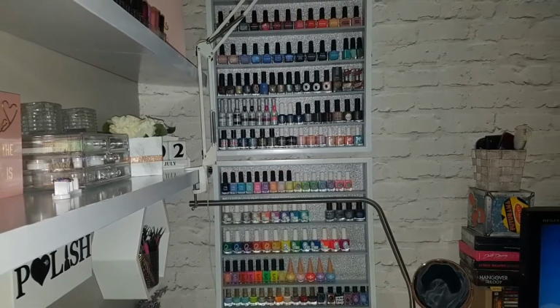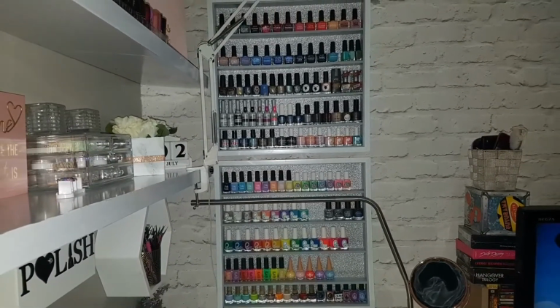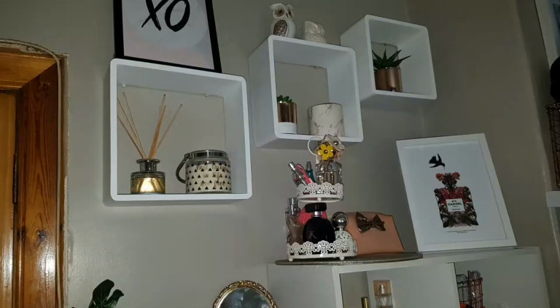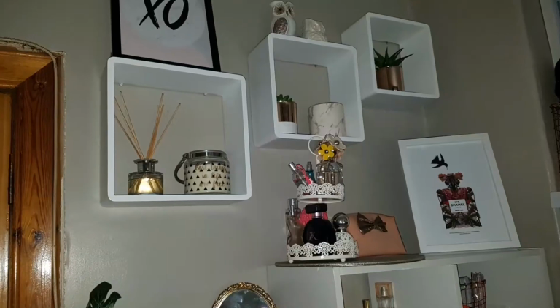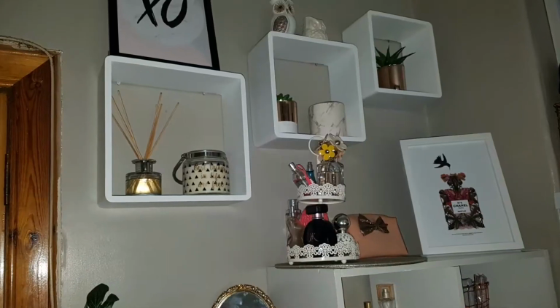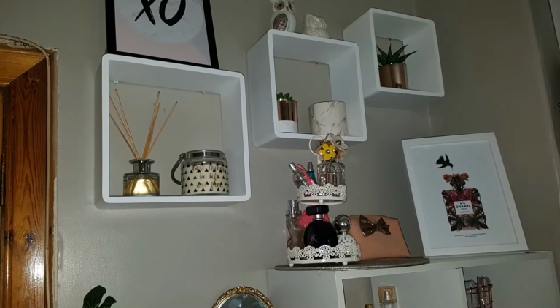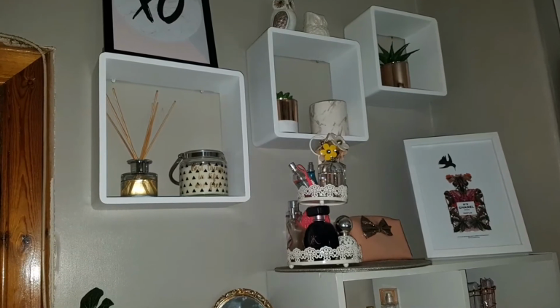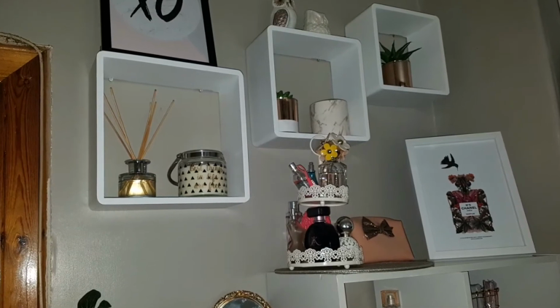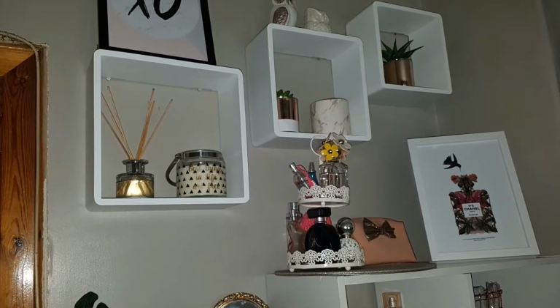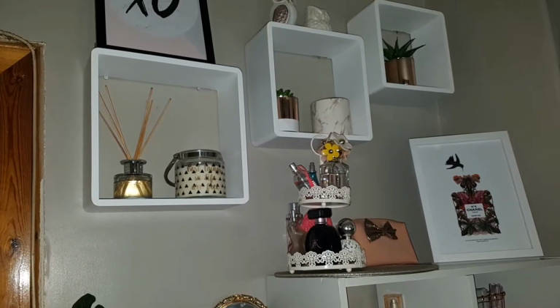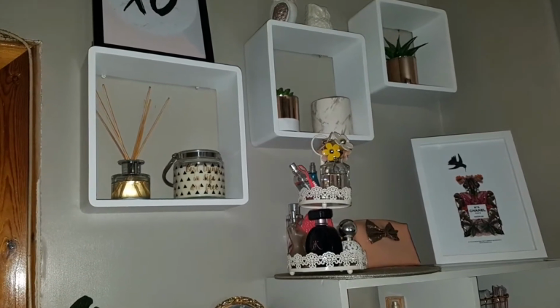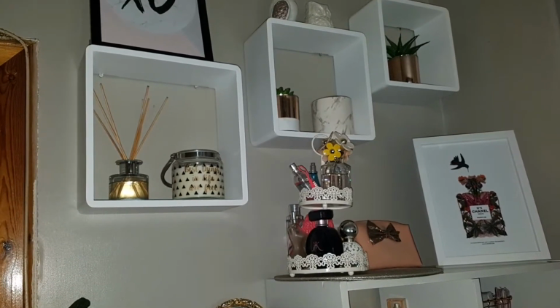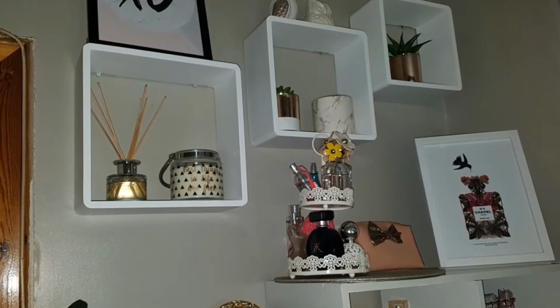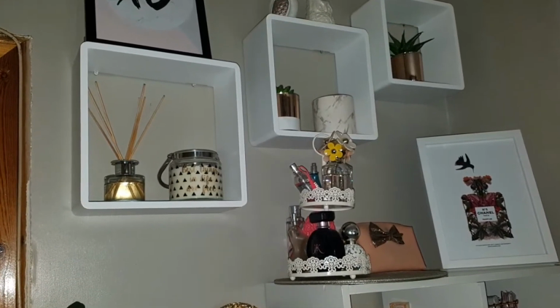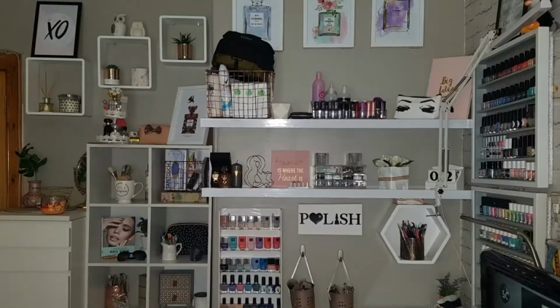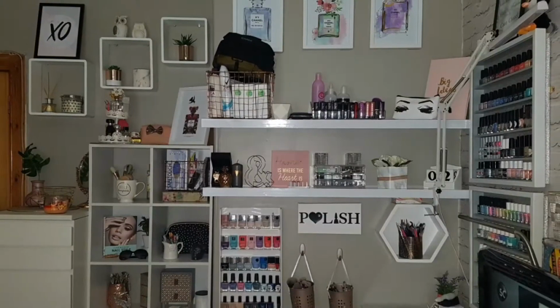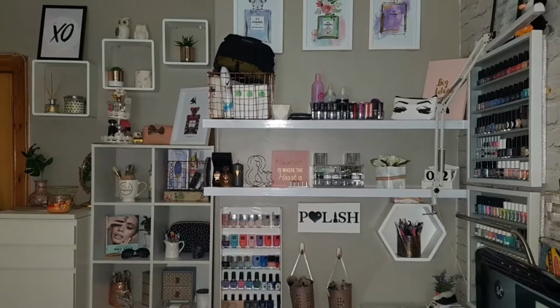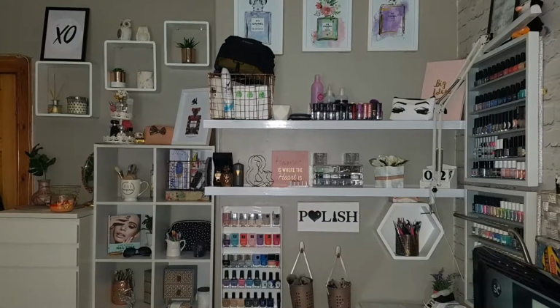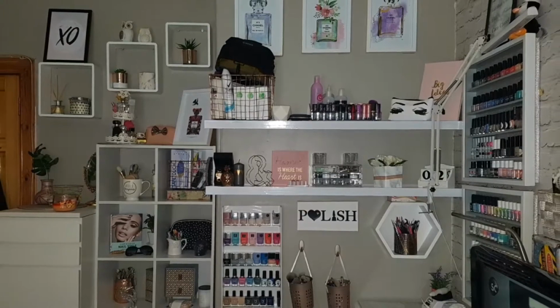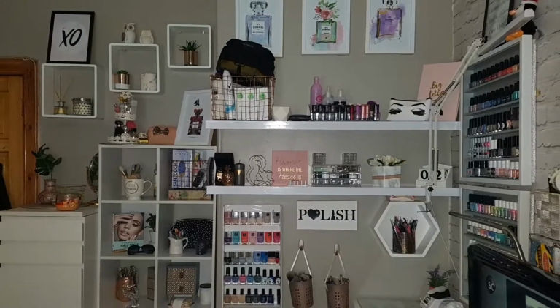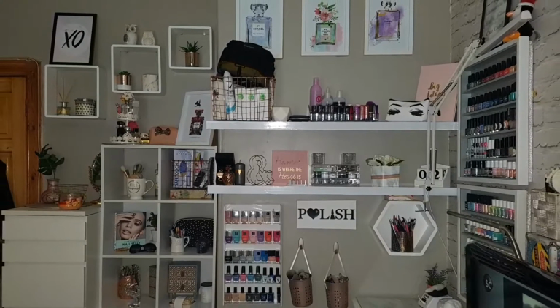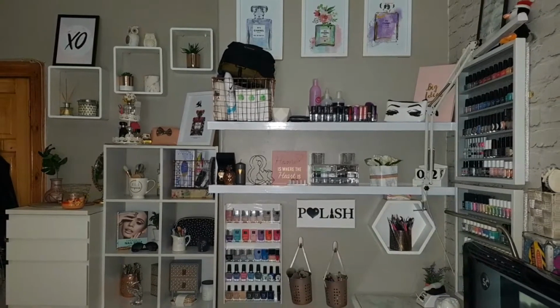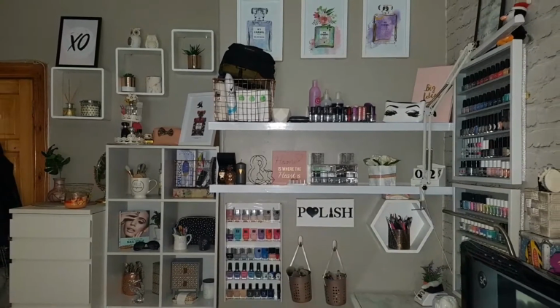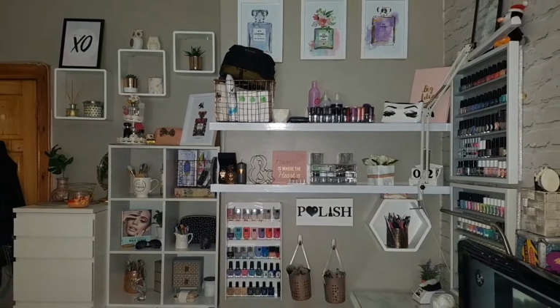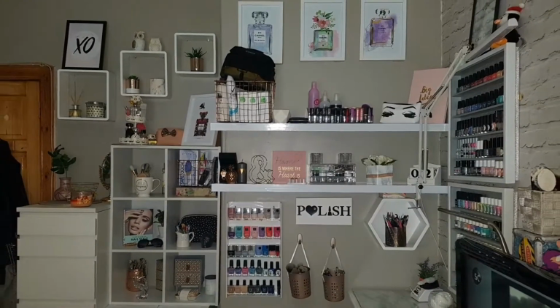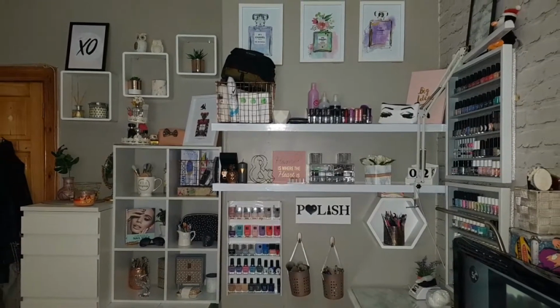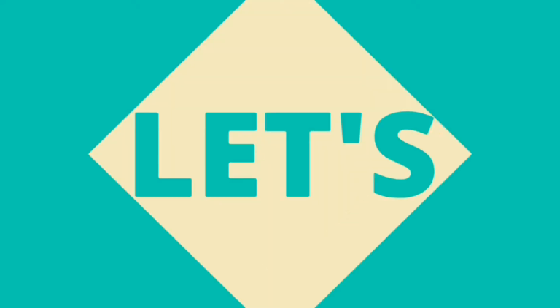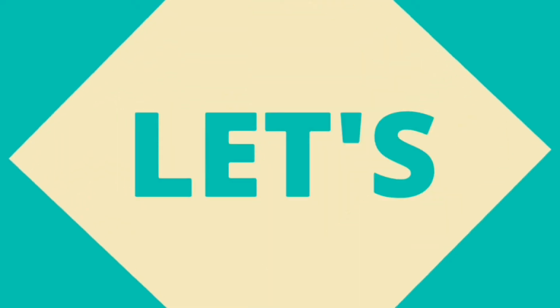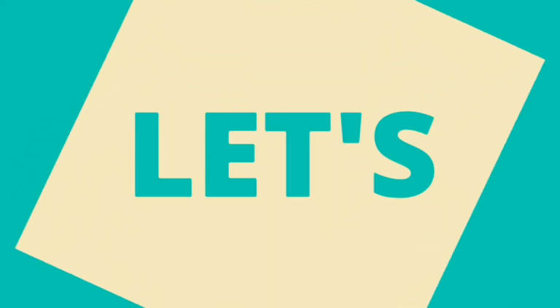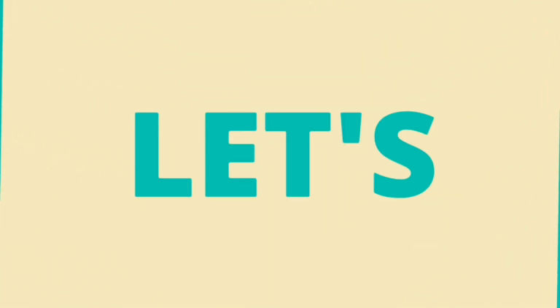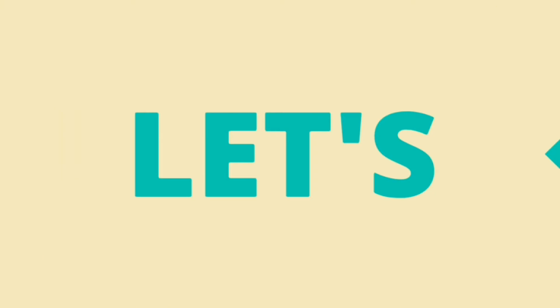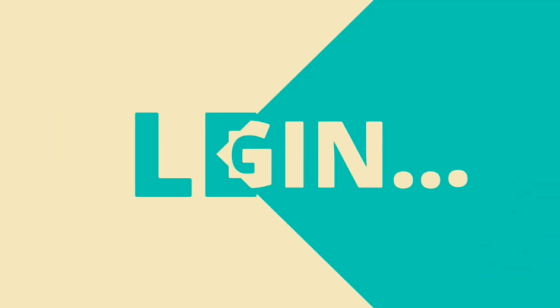Hey, what's up guys? So as you can tell by the title, this is the long awaited video for my new updated nail space. I'm gonna go through everything. It may be a bit of a long video, so grab something to drink and I do hope you enjoy.